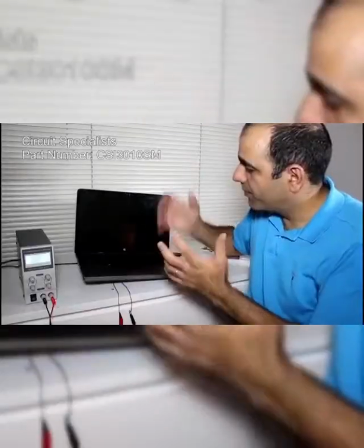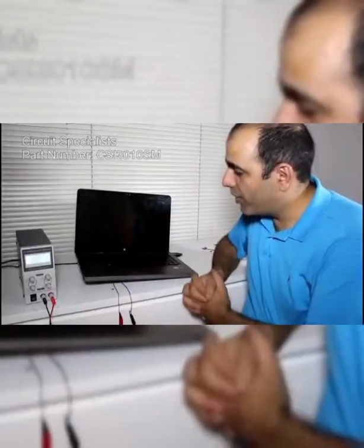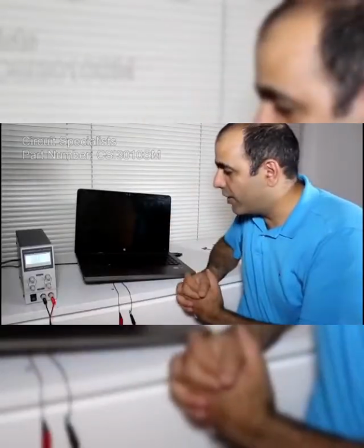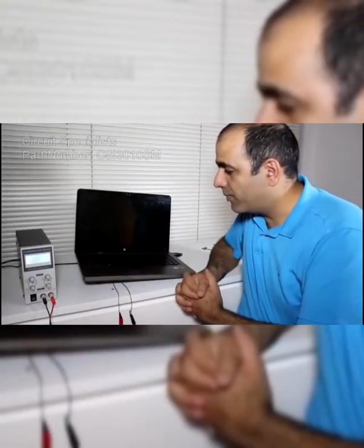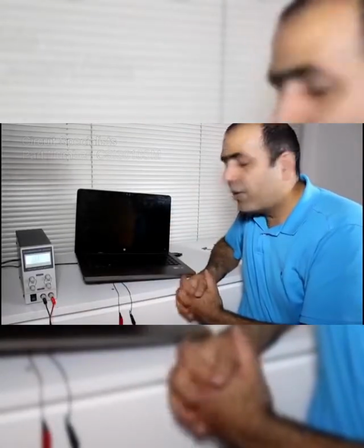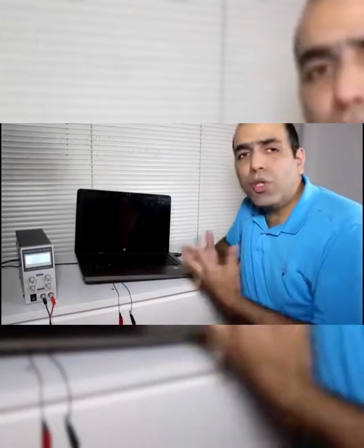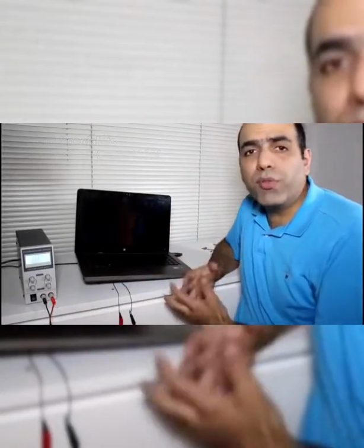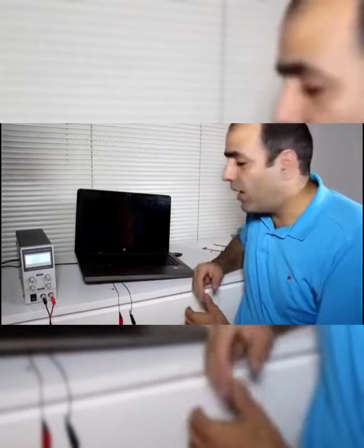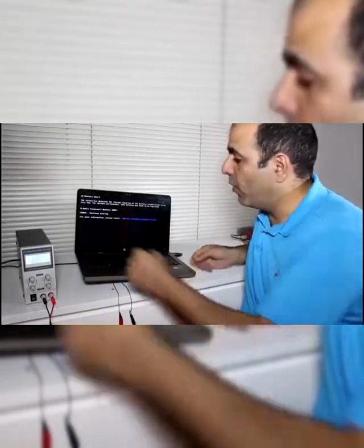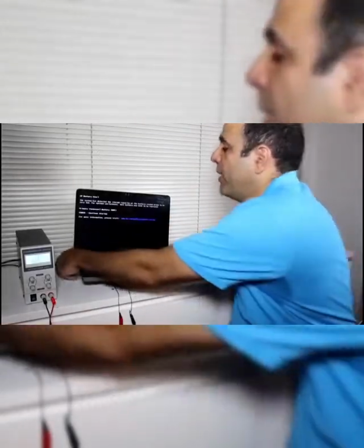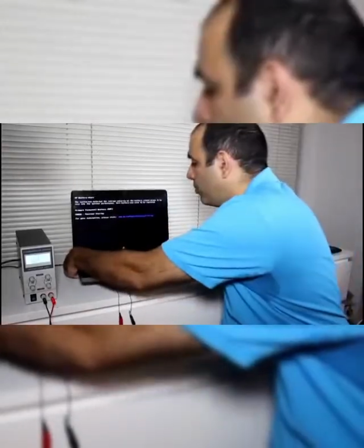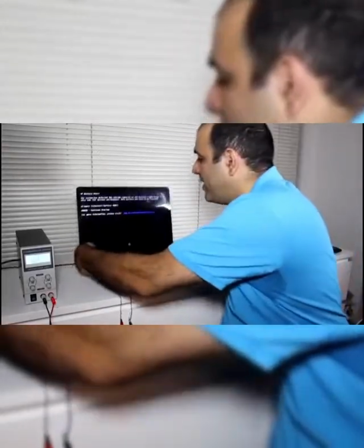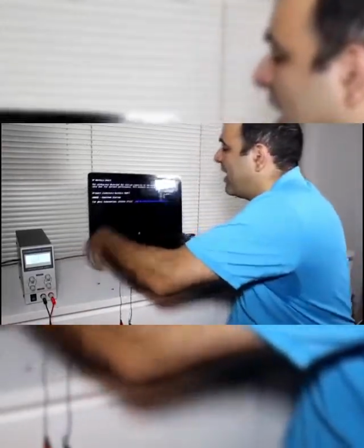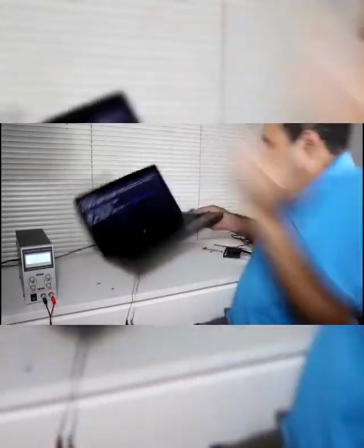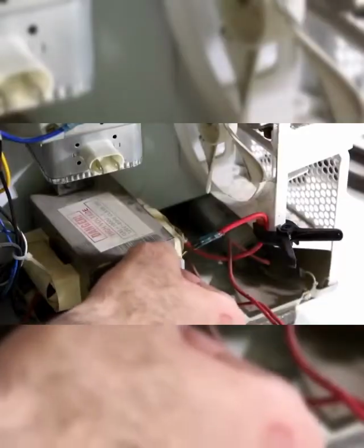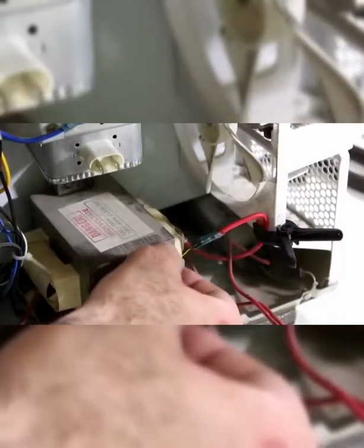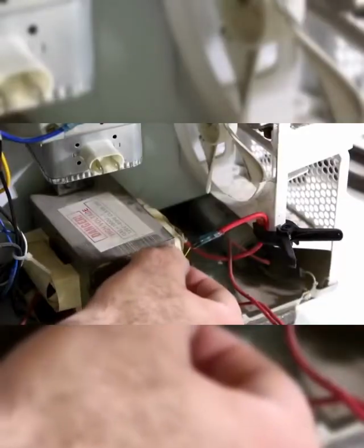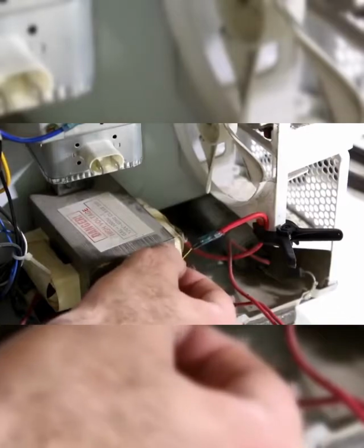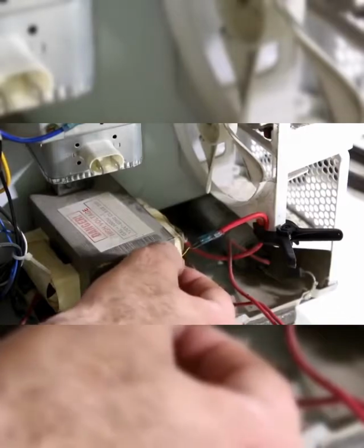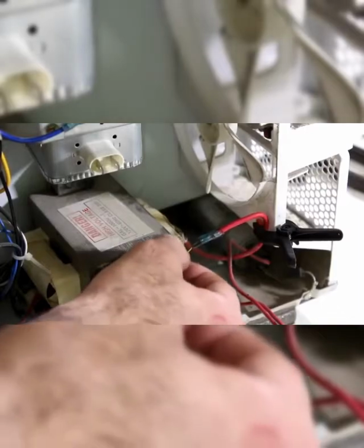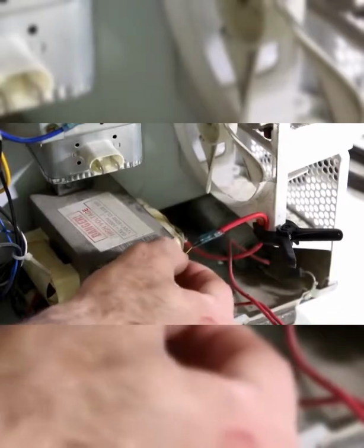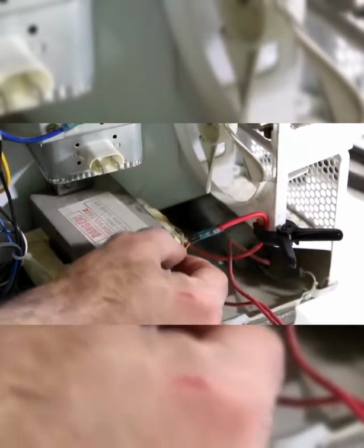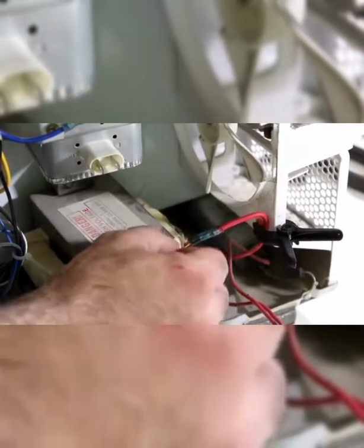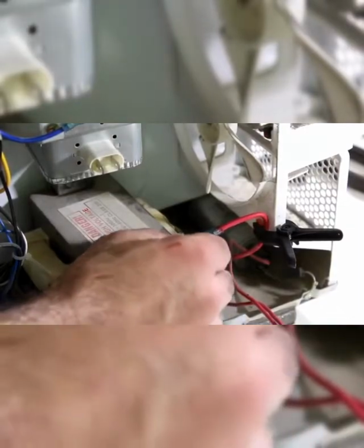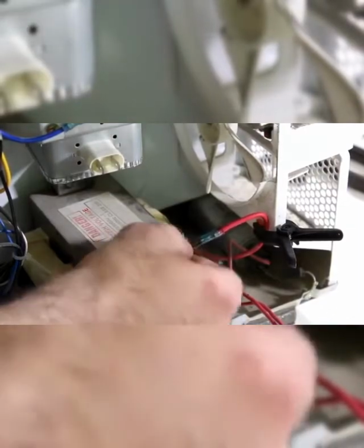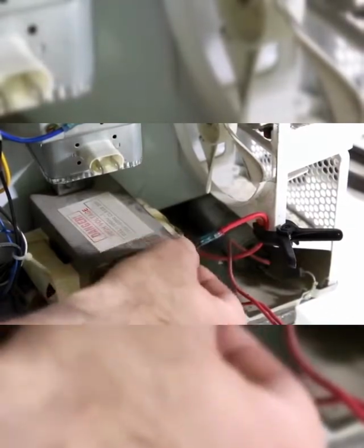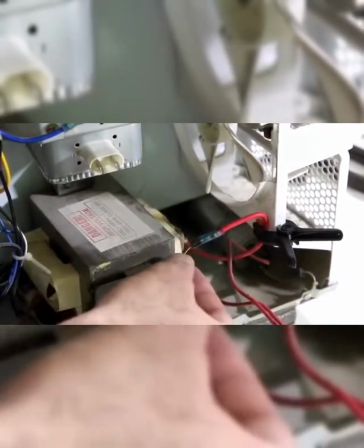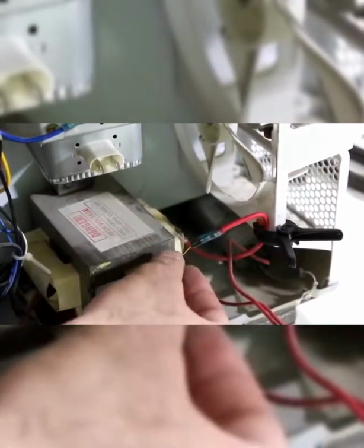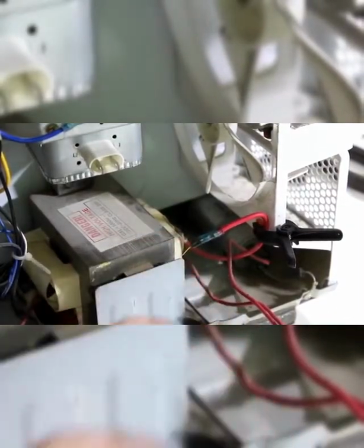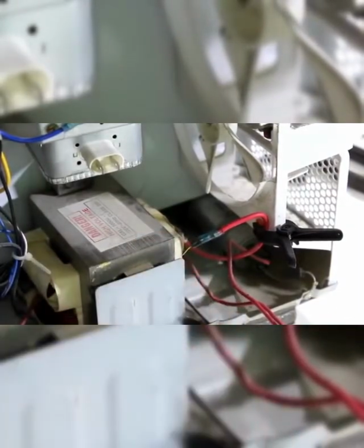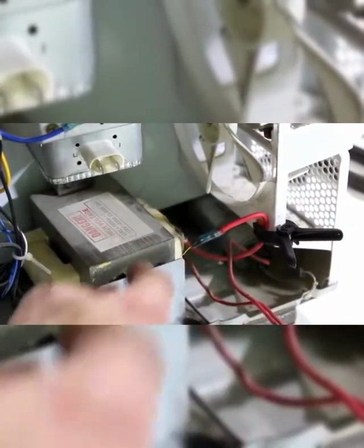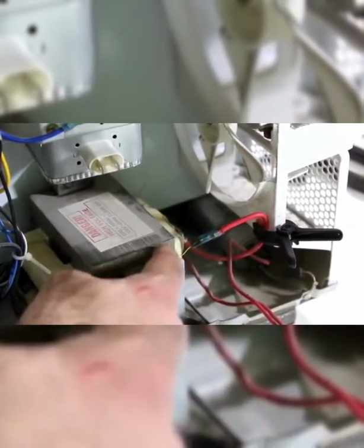Good as new! Now to improve the airflow it's better to raise the nut and body of the microwave. I just put a wire in here to kickstart the arc.